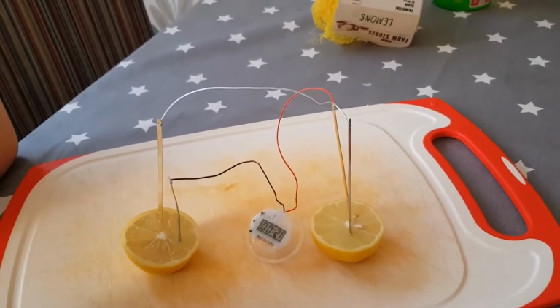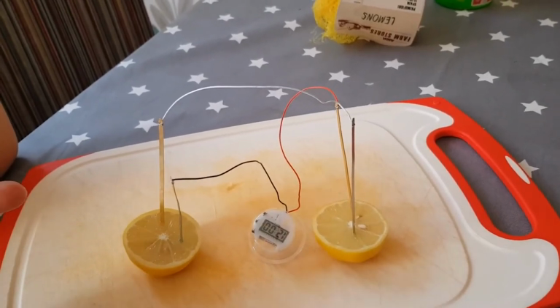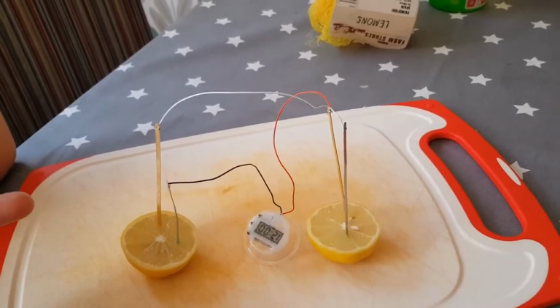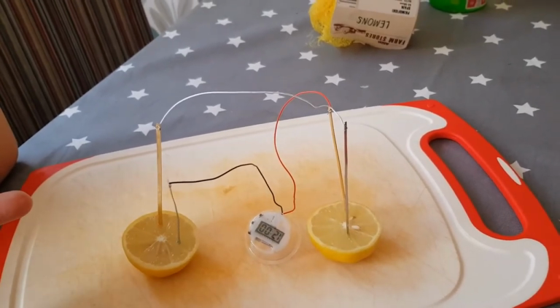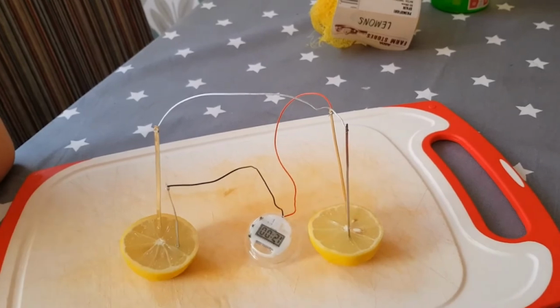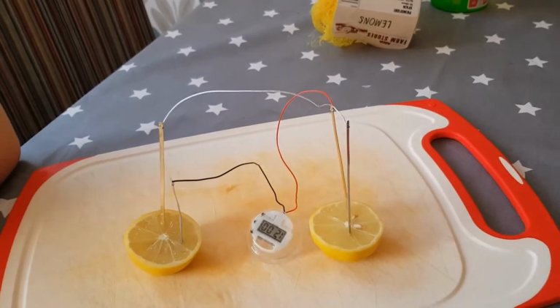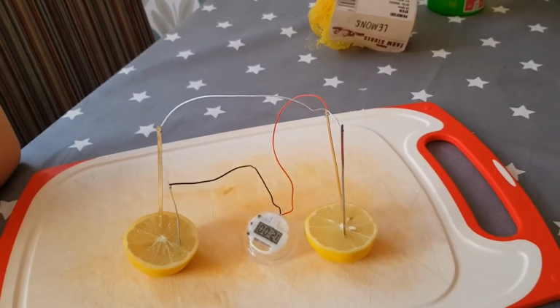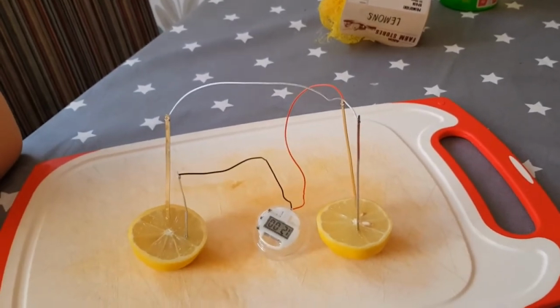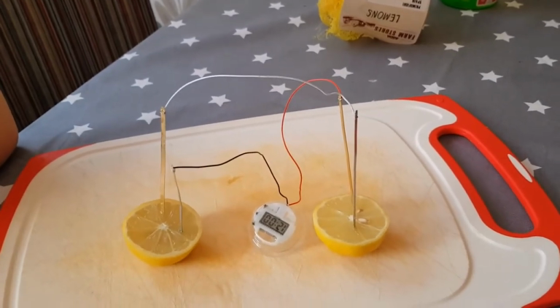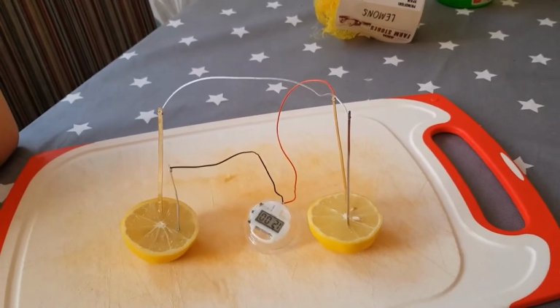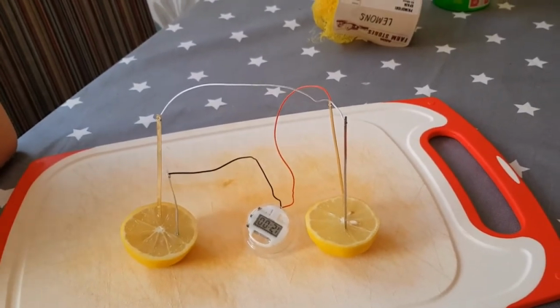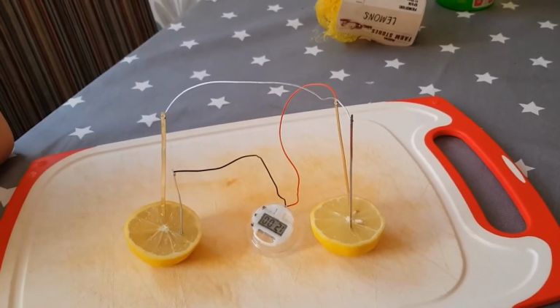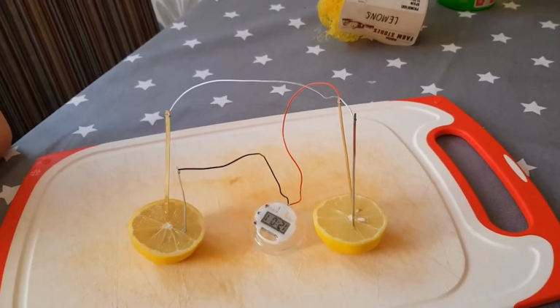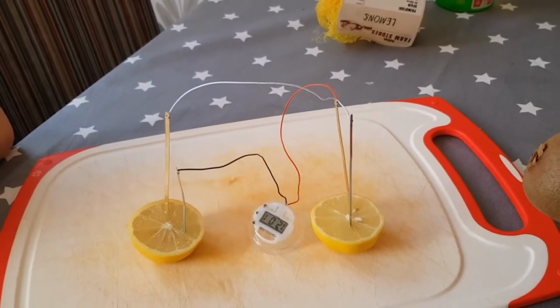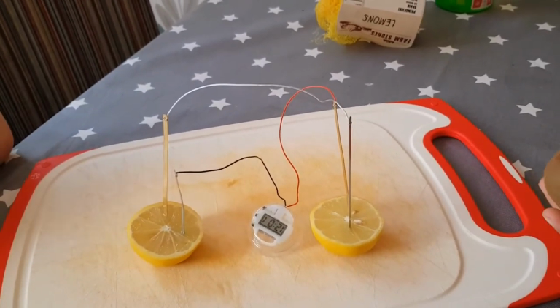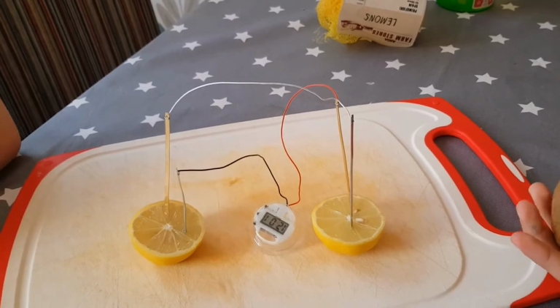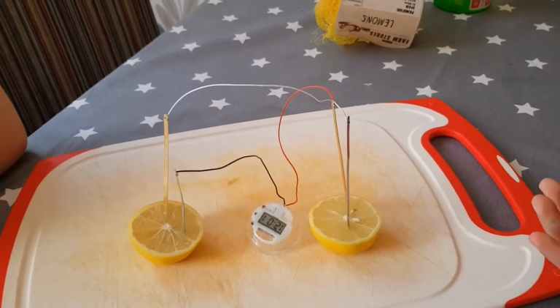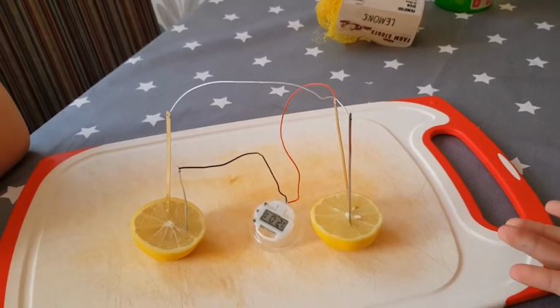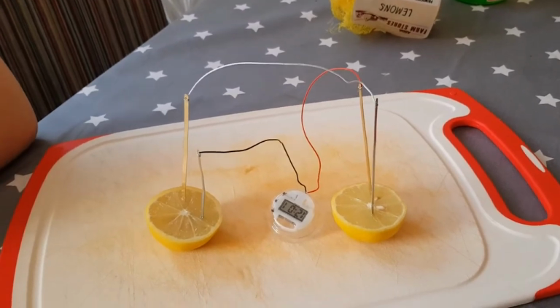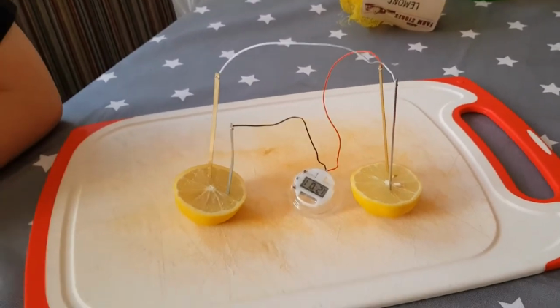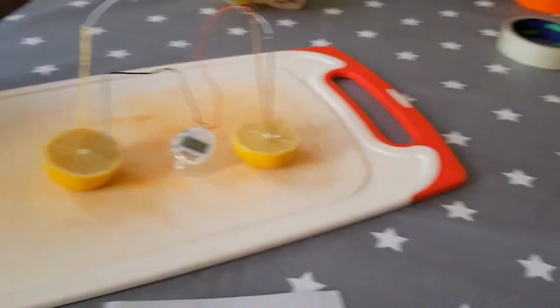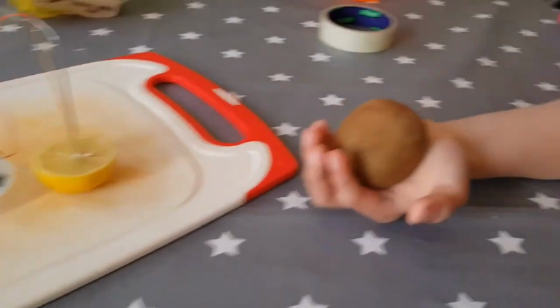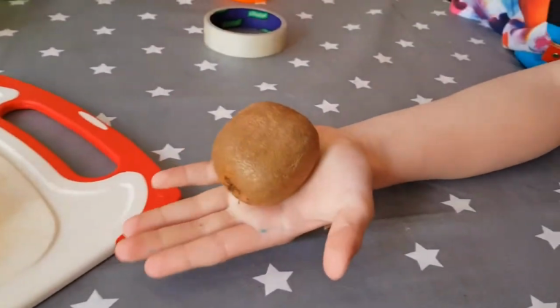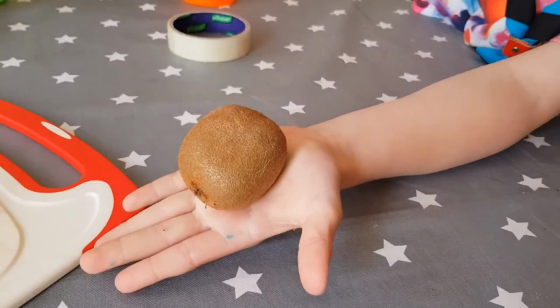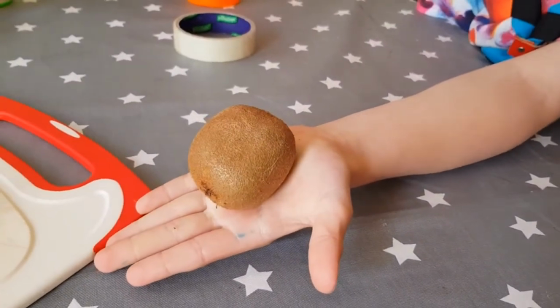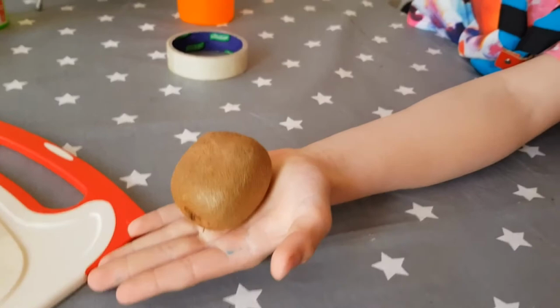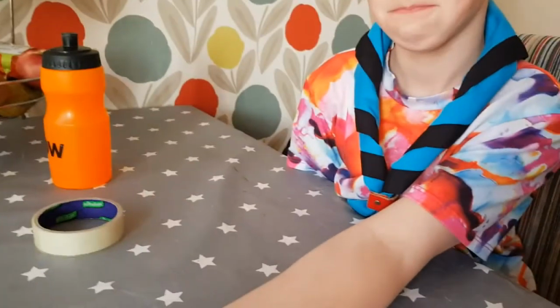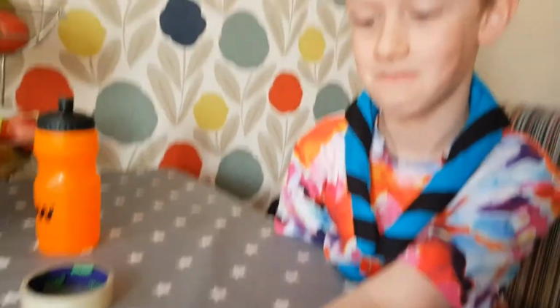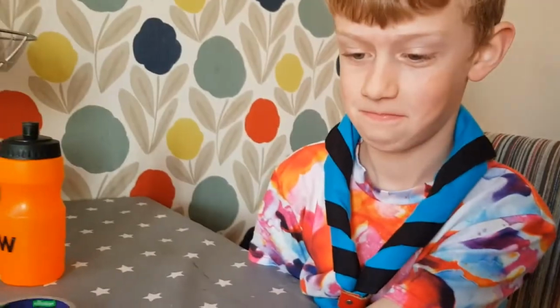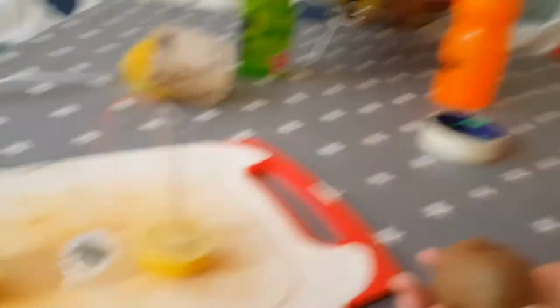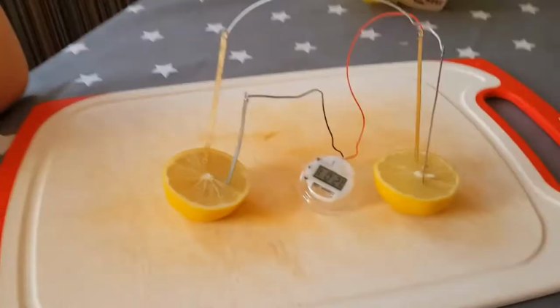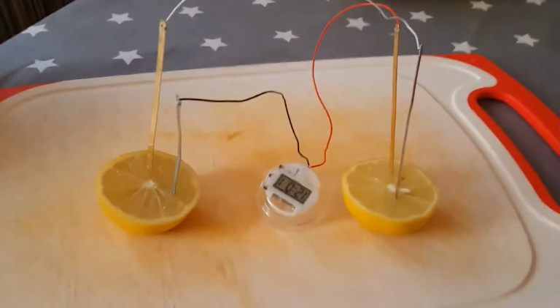You could replace the lemon with something like potatoes or grapefruits. You could even use soft drinks and see what effects that has. There are lots of different things that will affect it — a kiwi, we could try a kiwi. So we could try lots of different things in an experiment.